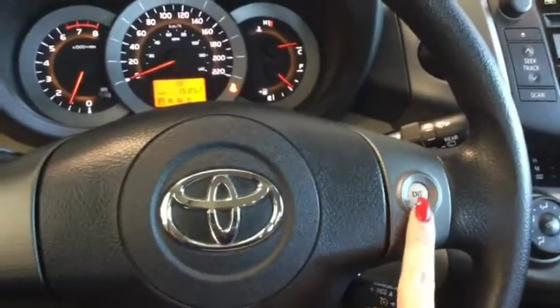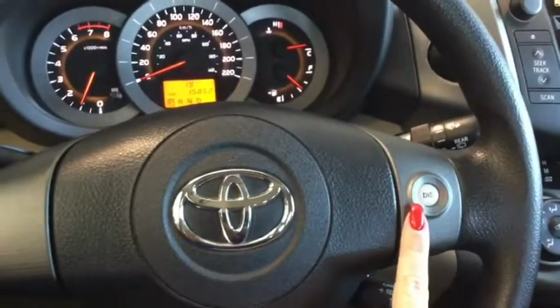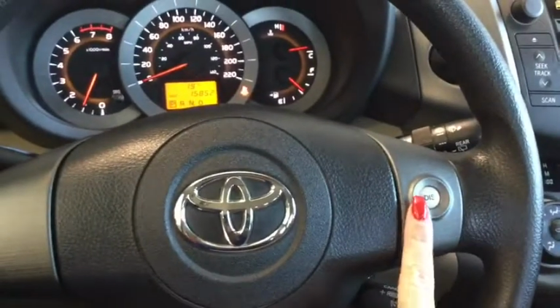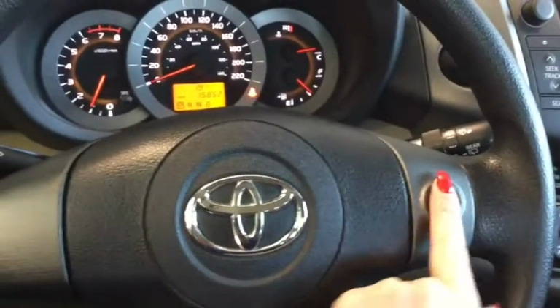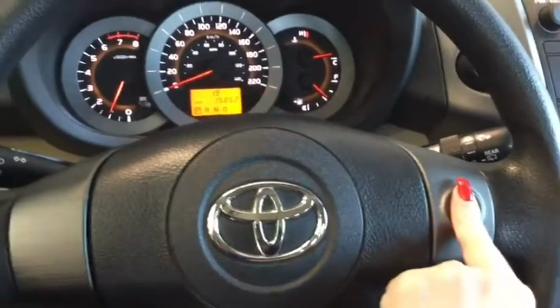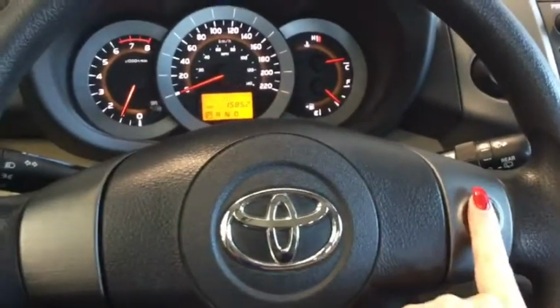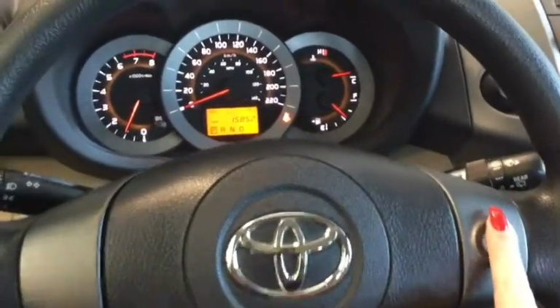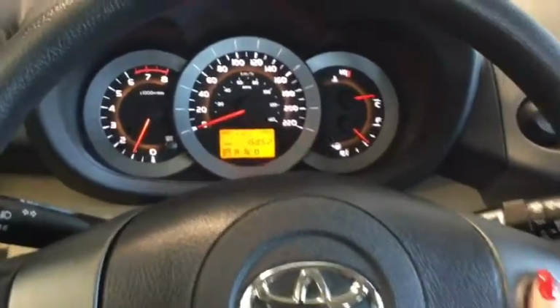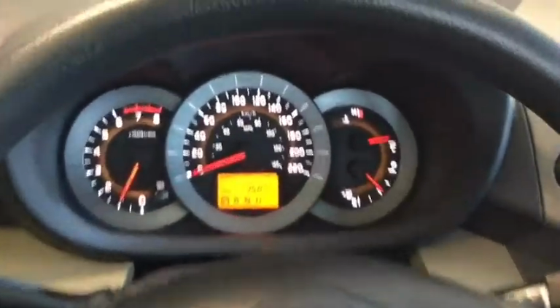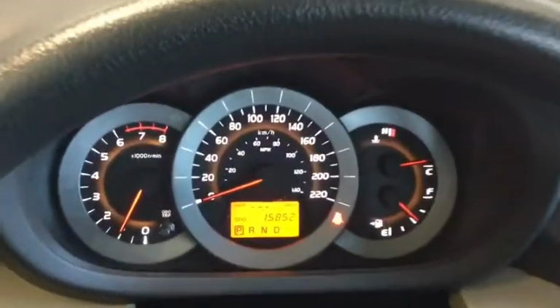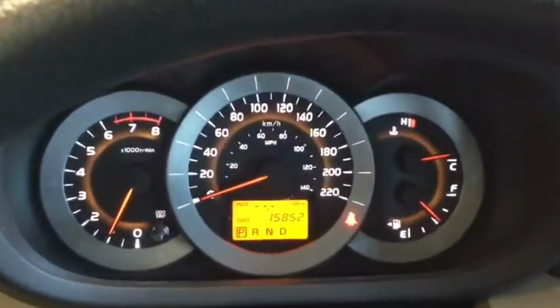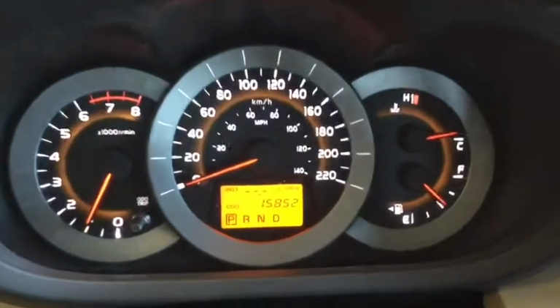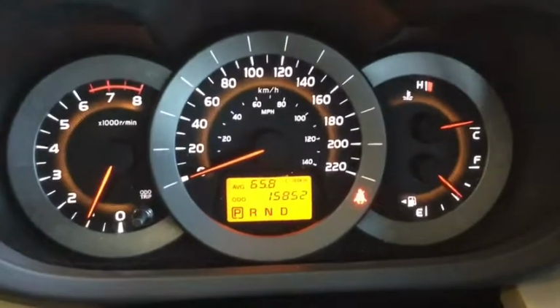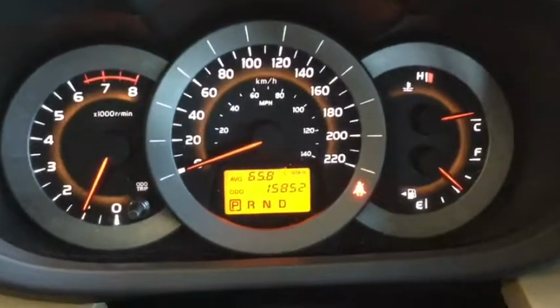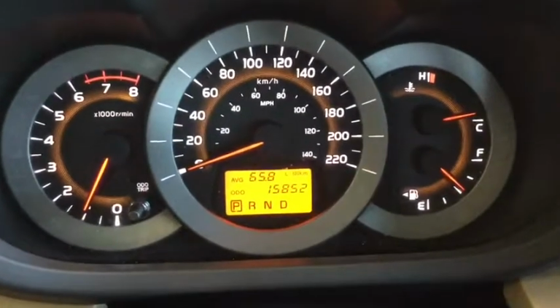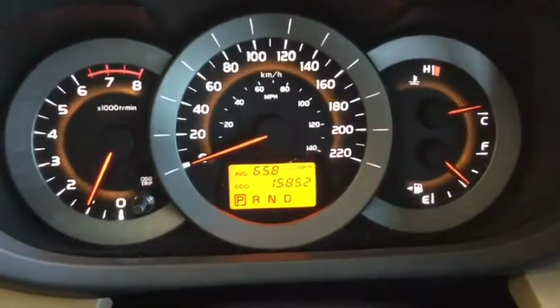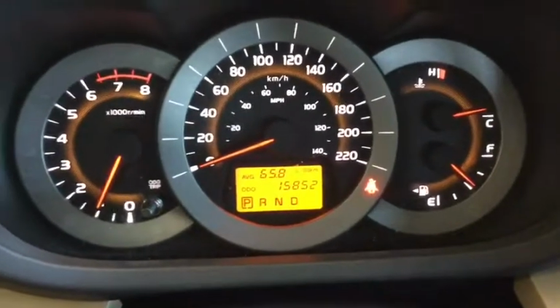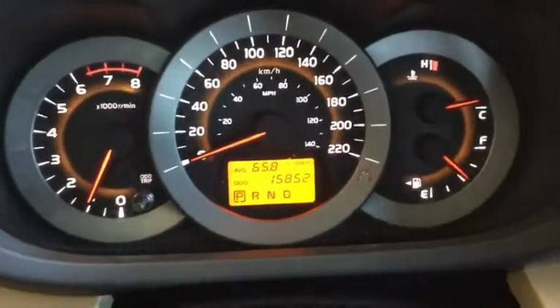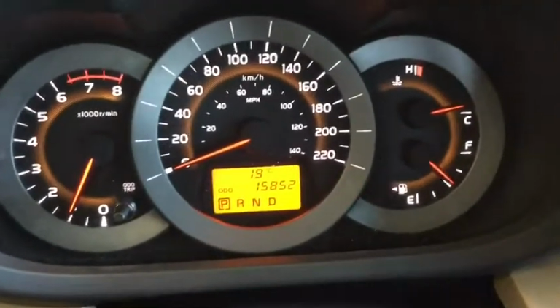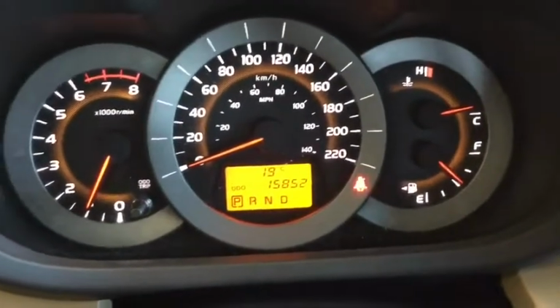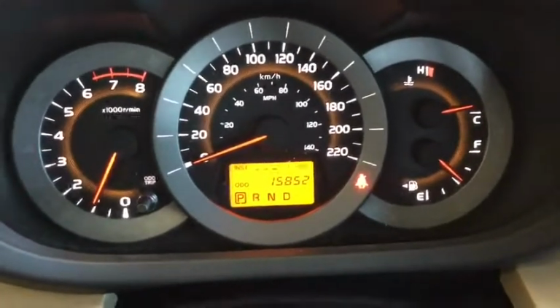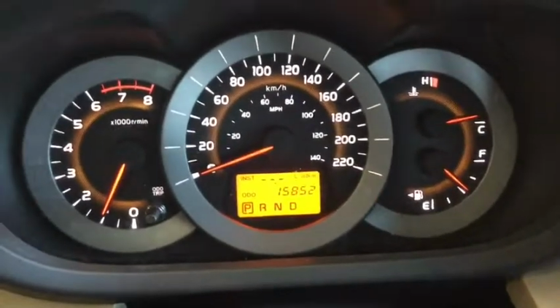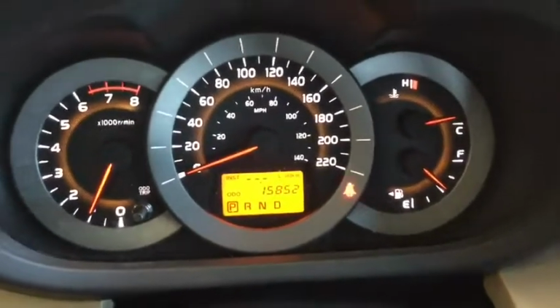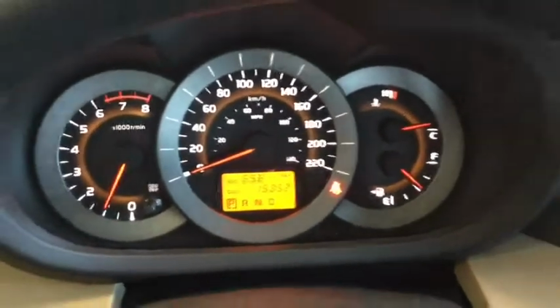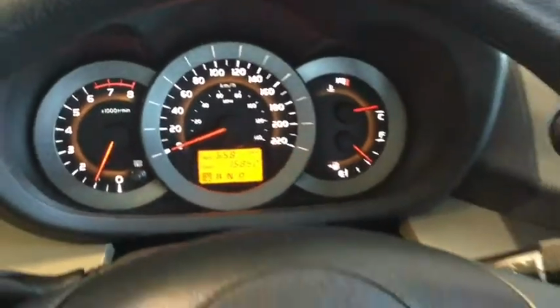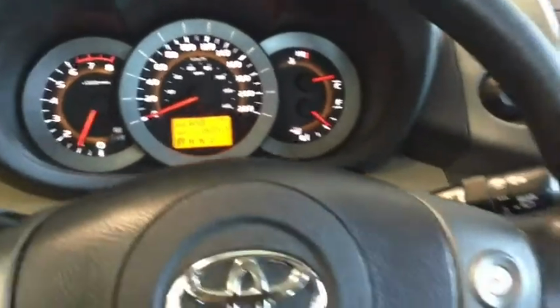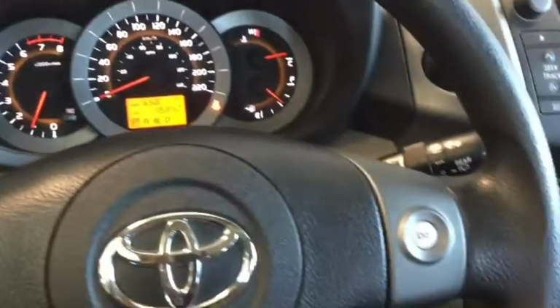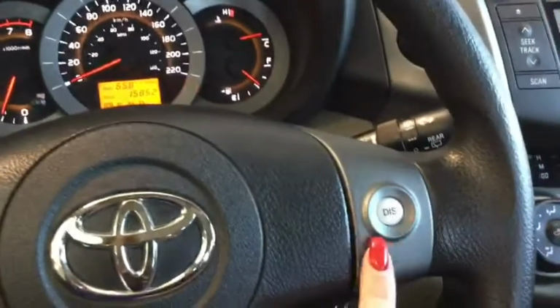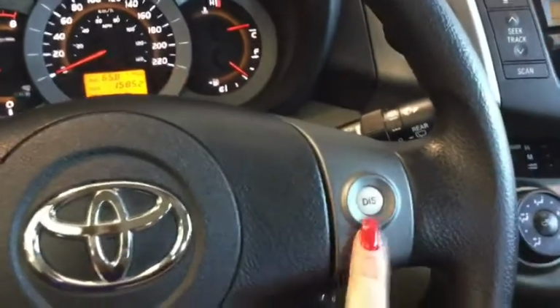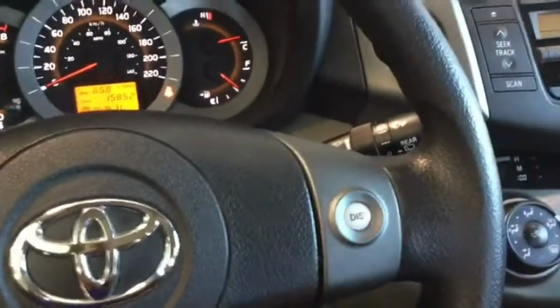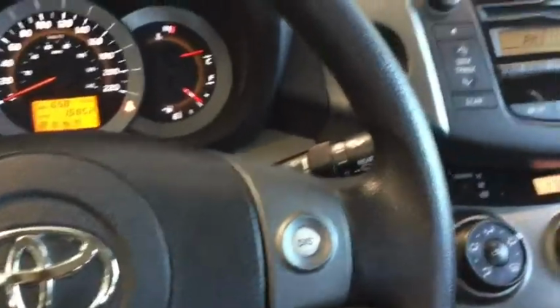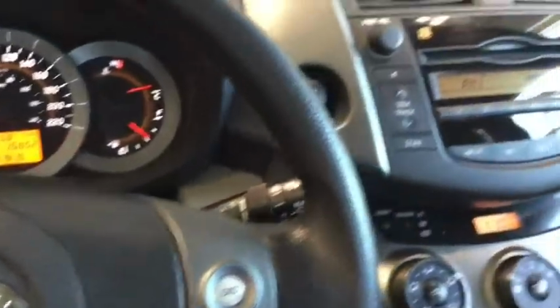You also have your display menu here on your steering wheel. That's gonna give you information like your average fuel economy, the temperature gauge, and things like that — lots of information right at the touch of a button.